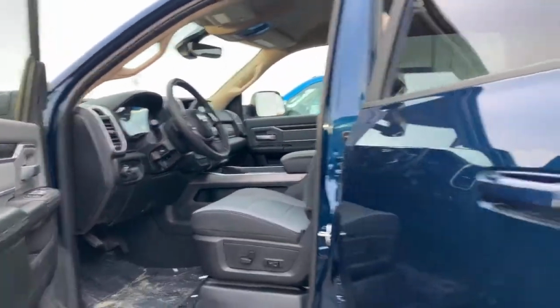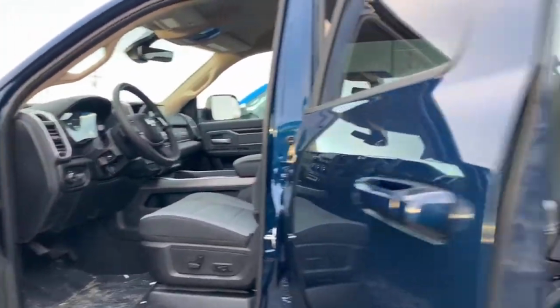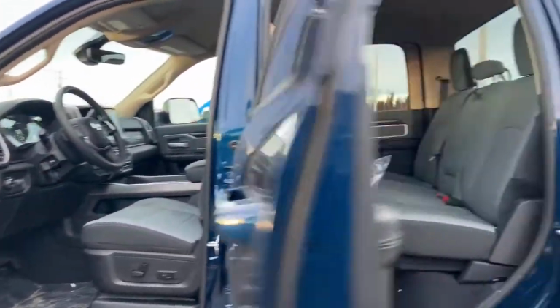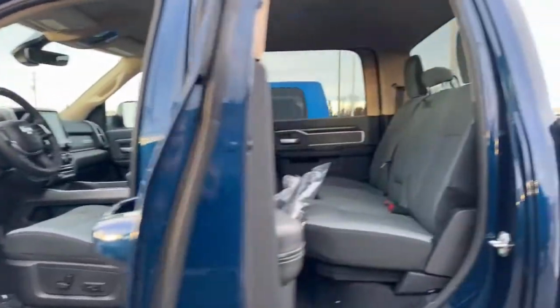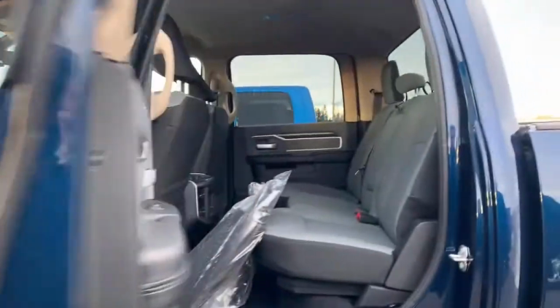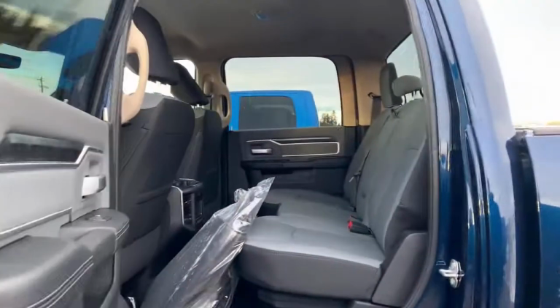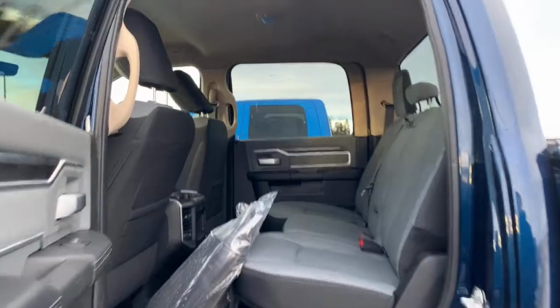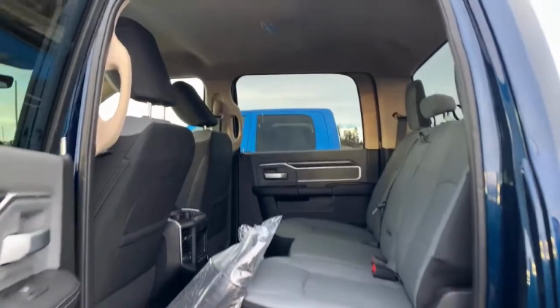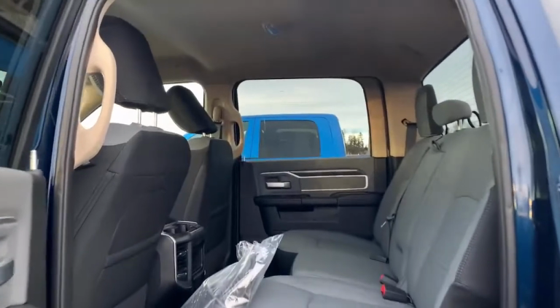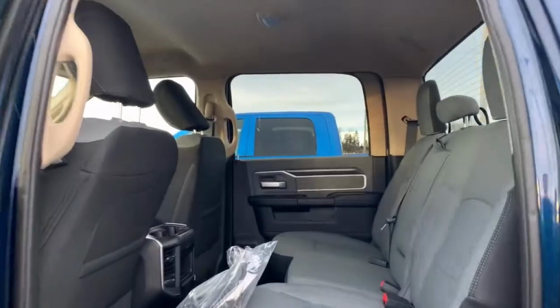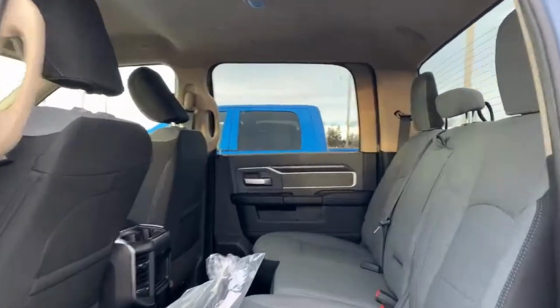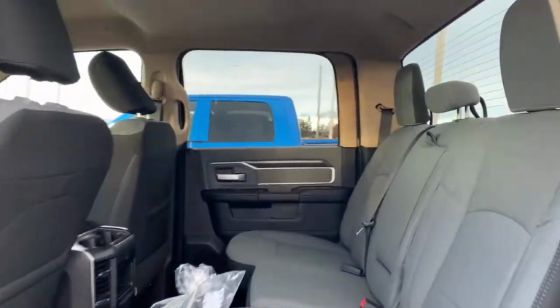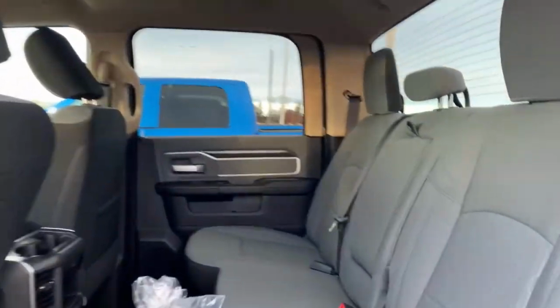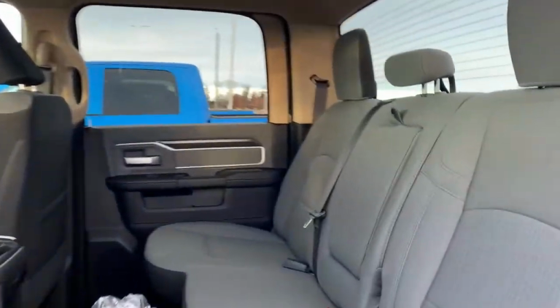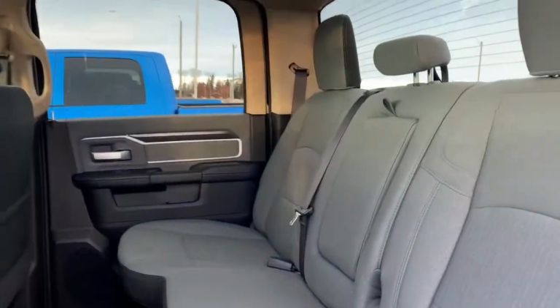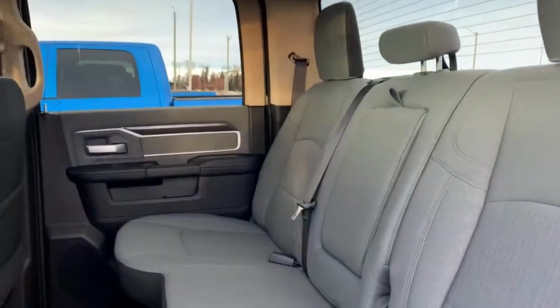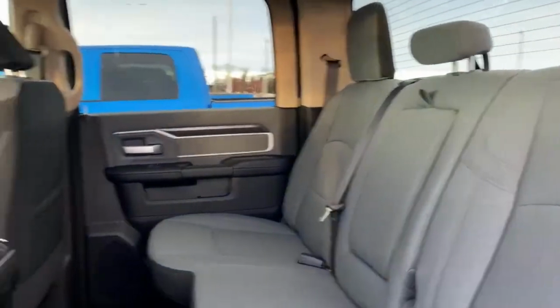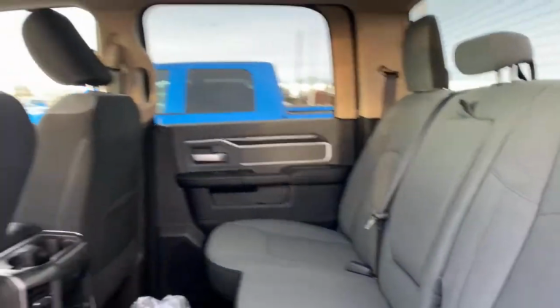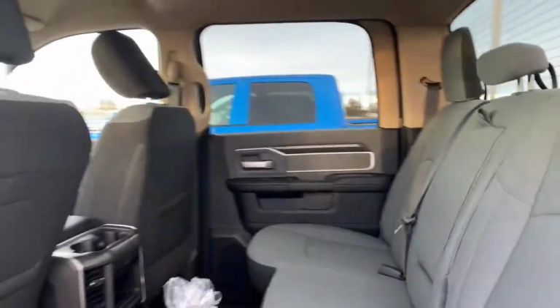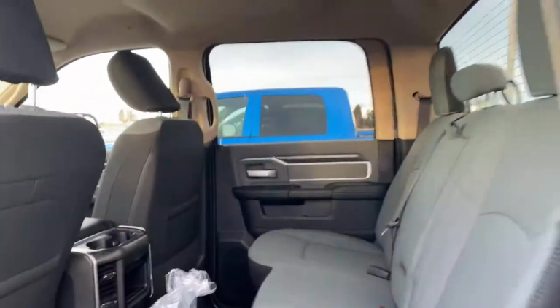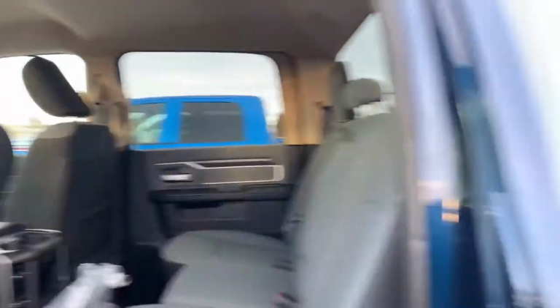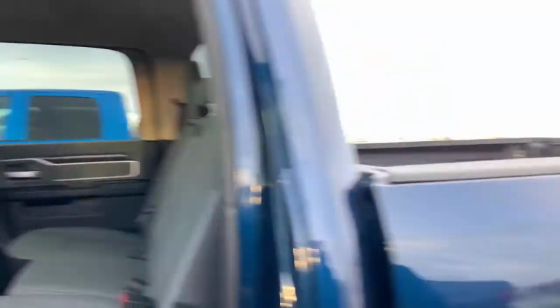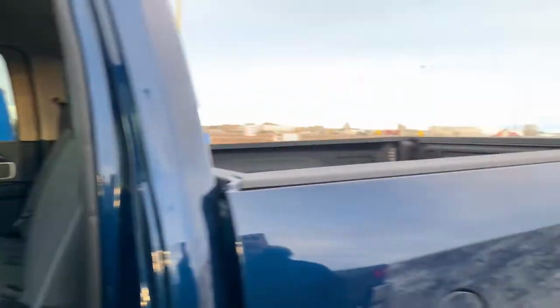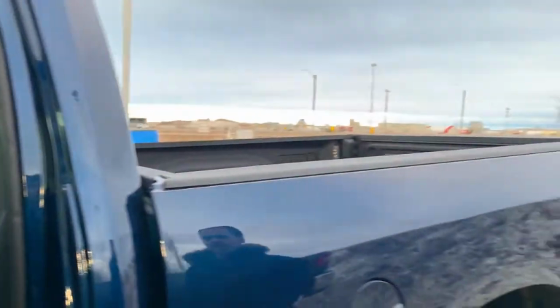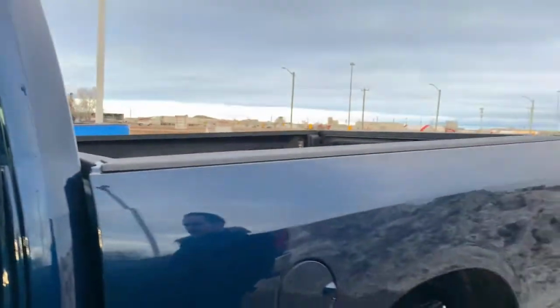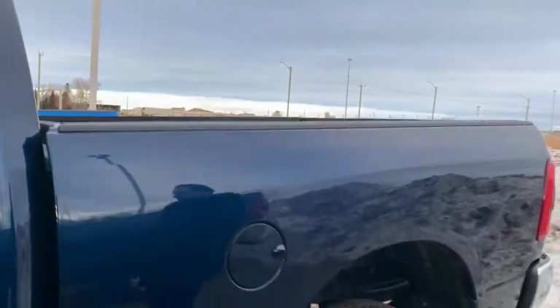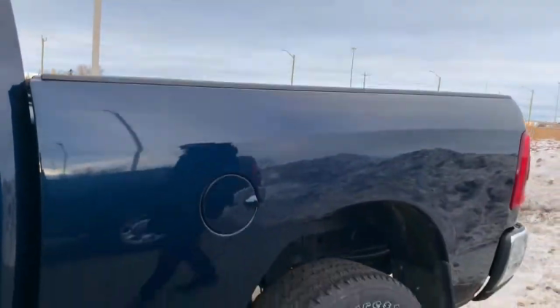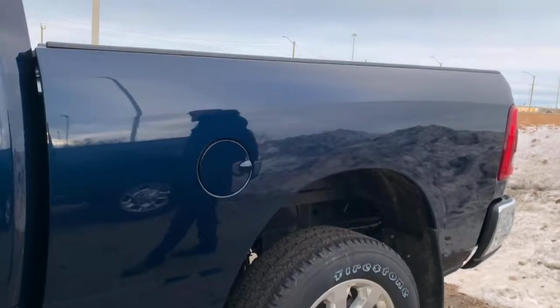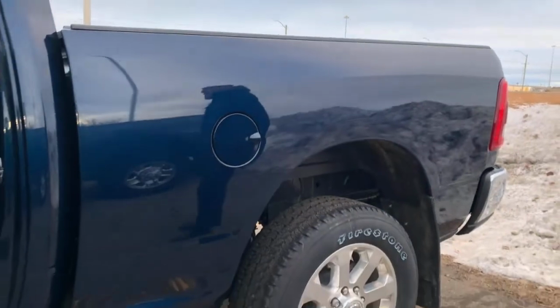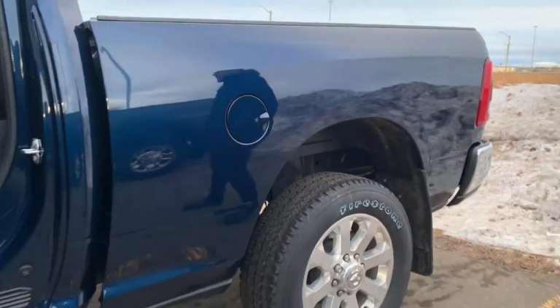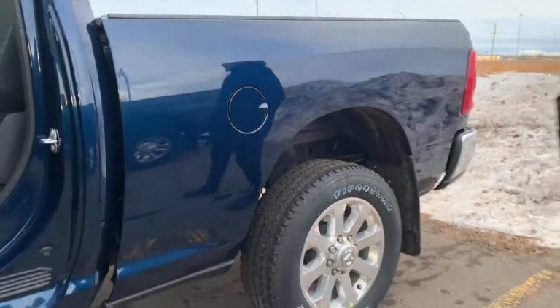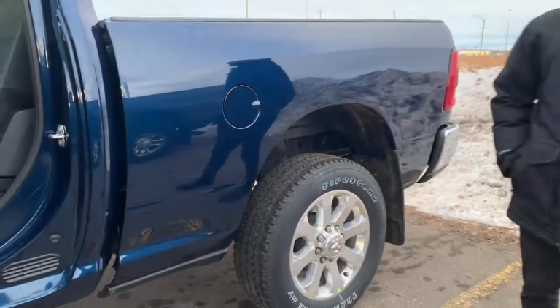It's a crew cab with a standard 6.4-foot box. It does have mud flaps already, a bed liner, and the LED bed lighting group.